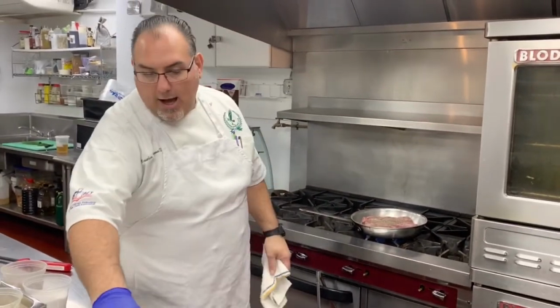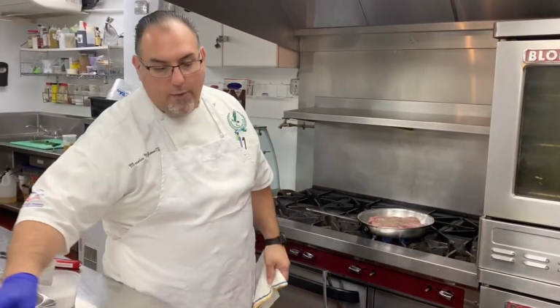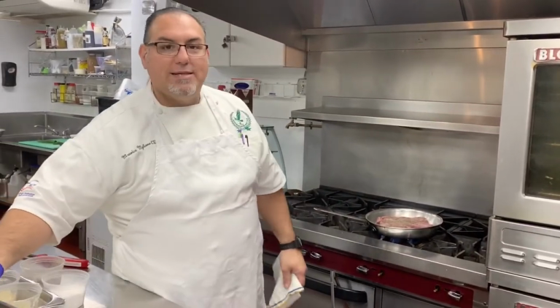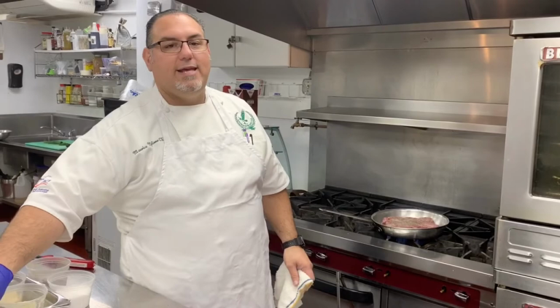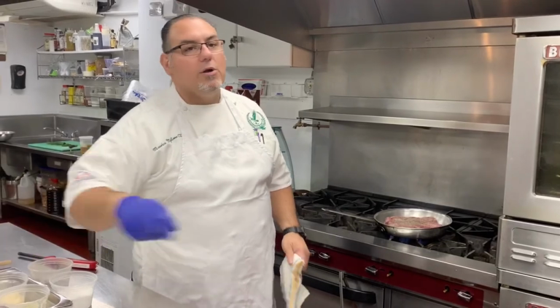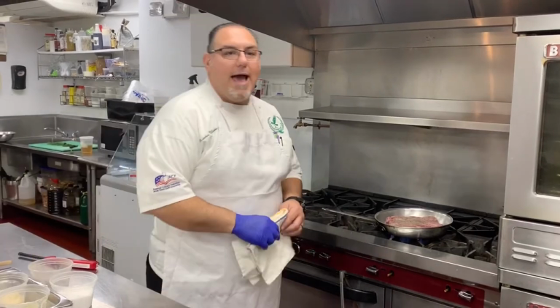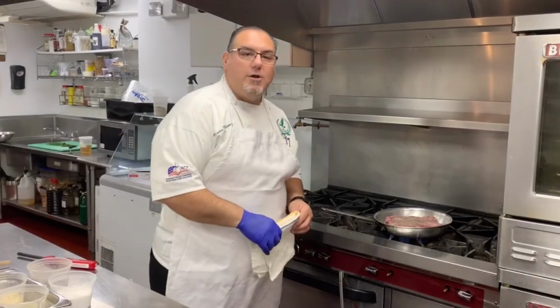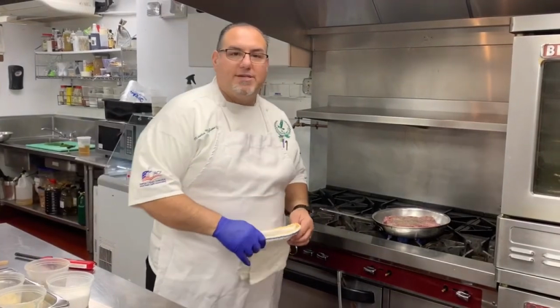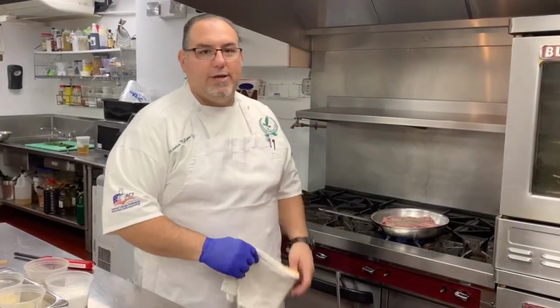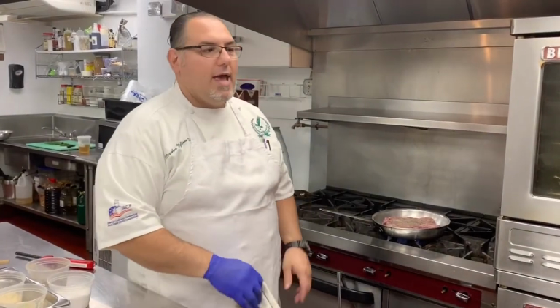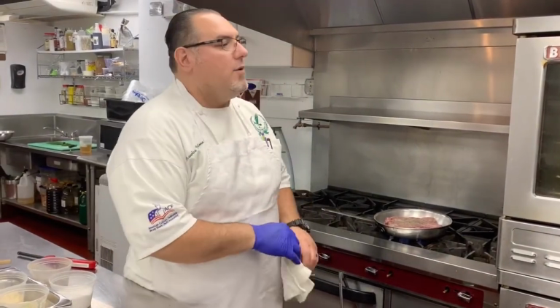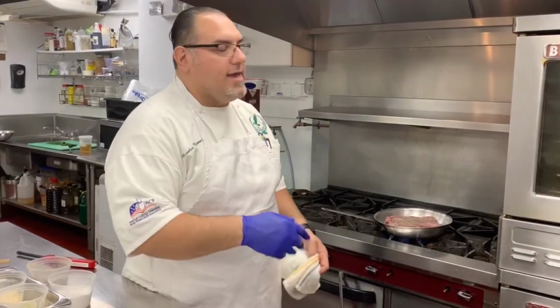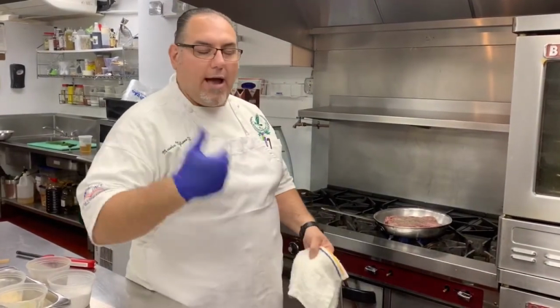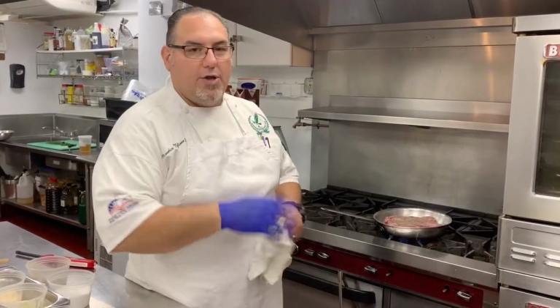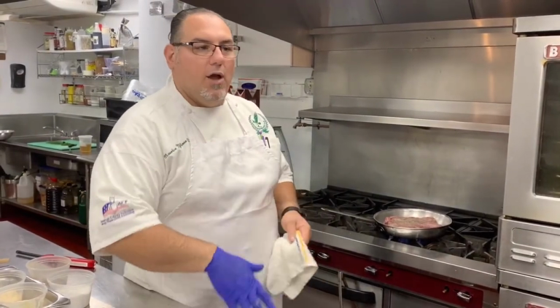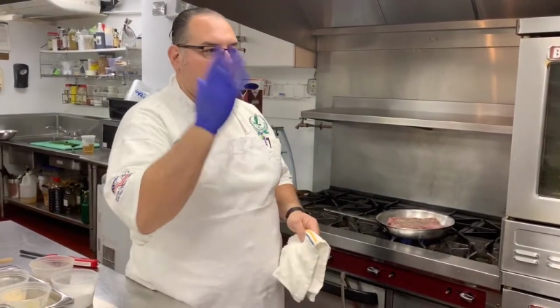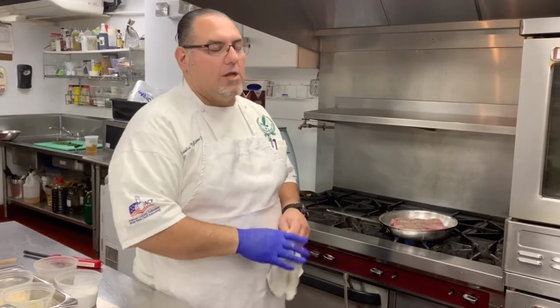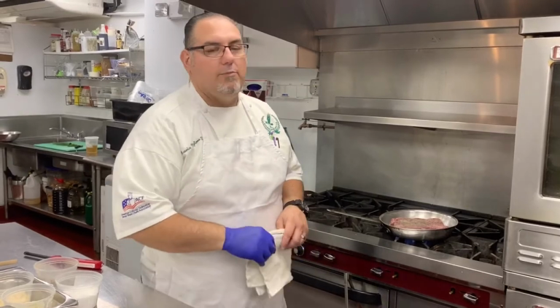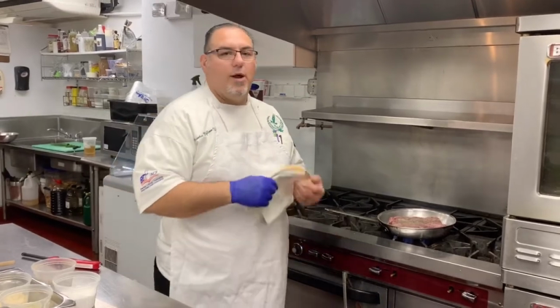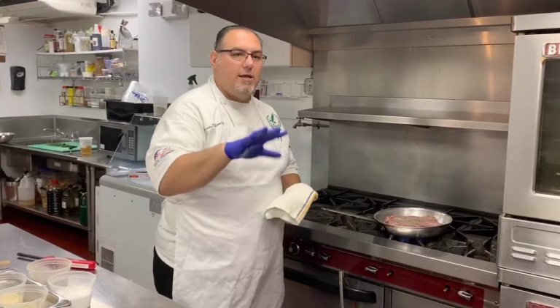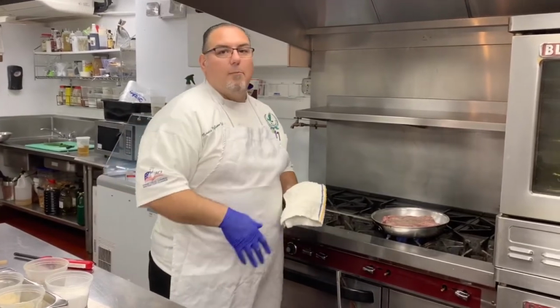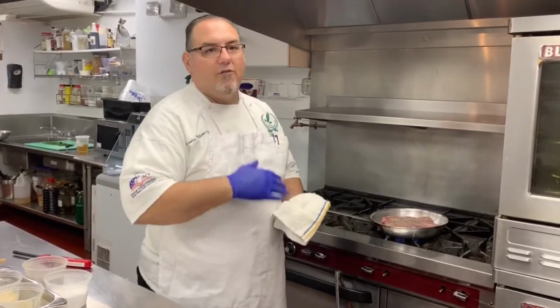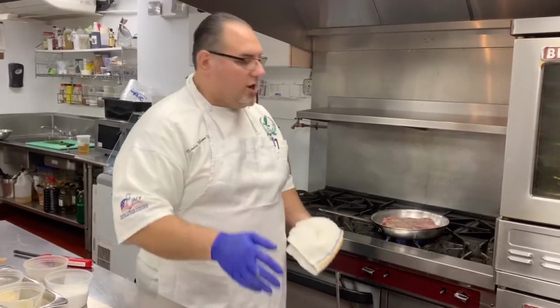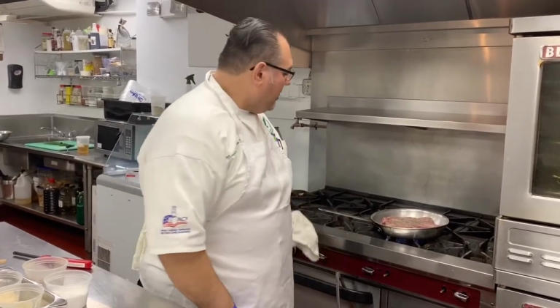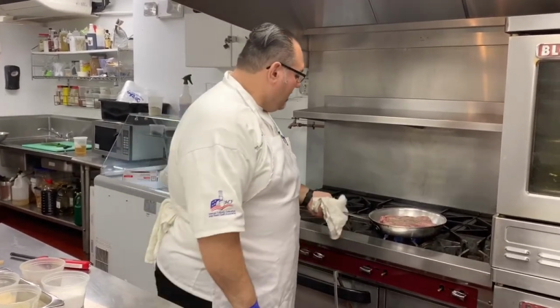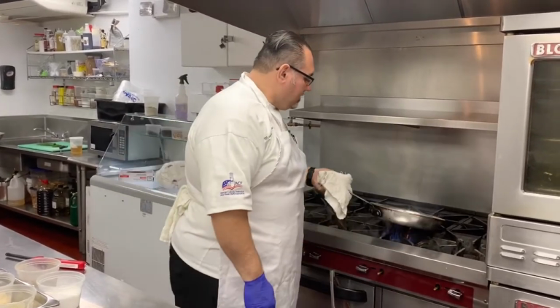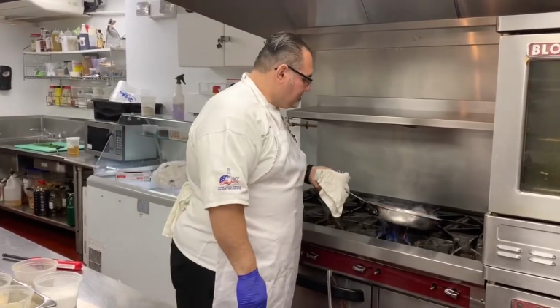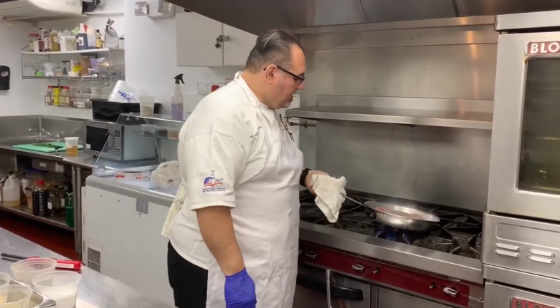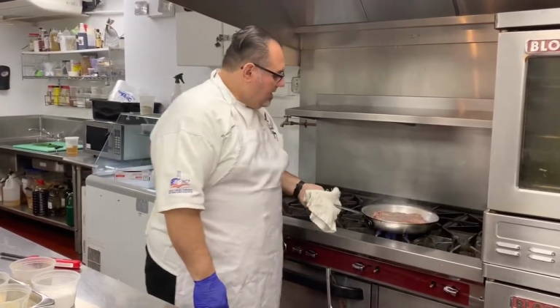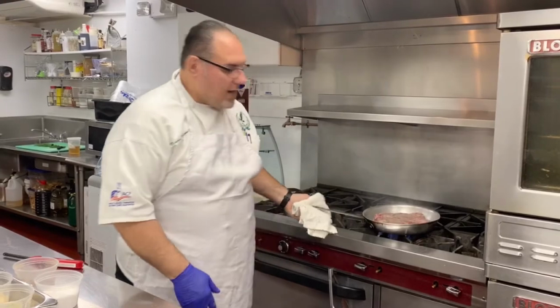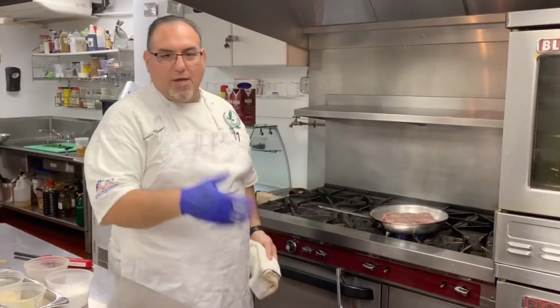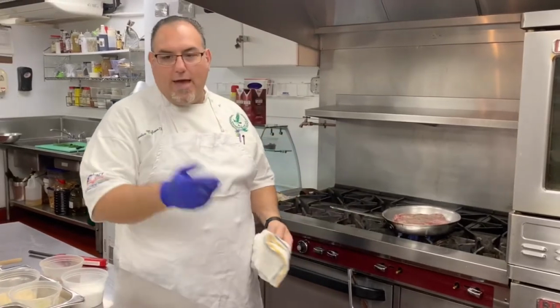The way we do them sous vide is 16 hours at 176 degrees. When they come out and they're done, they look like they're medium rare to medium, but they are fully cooked all the way through and very tender. This helps keep the color that way.